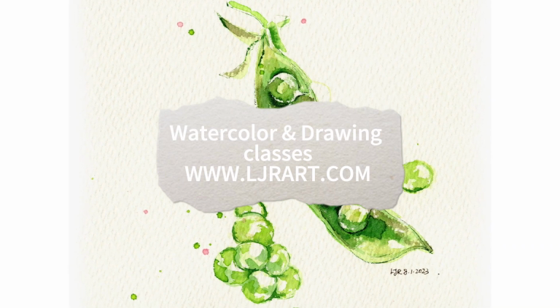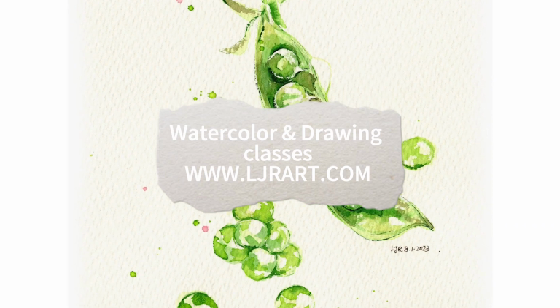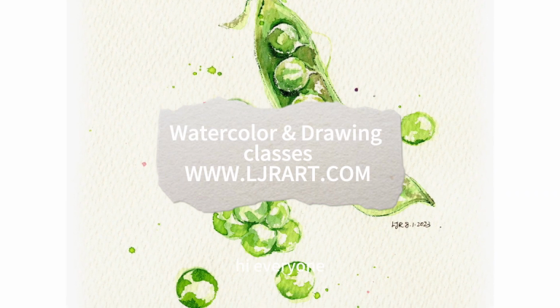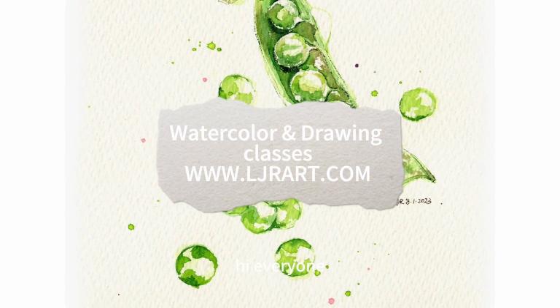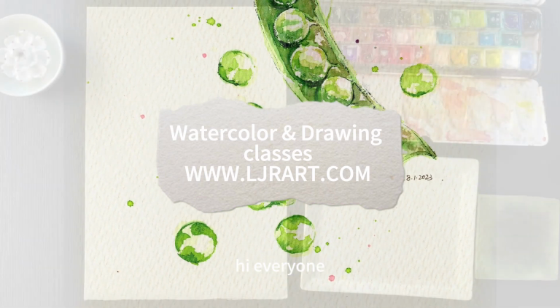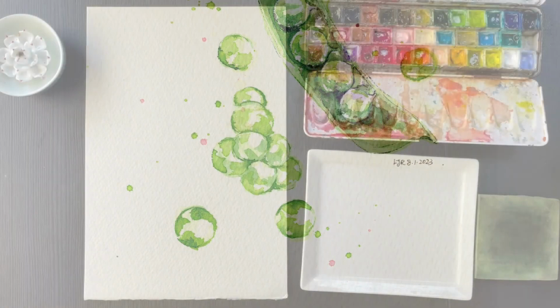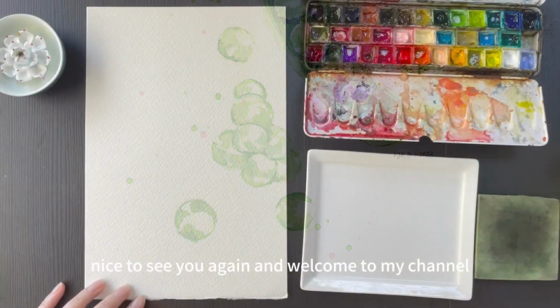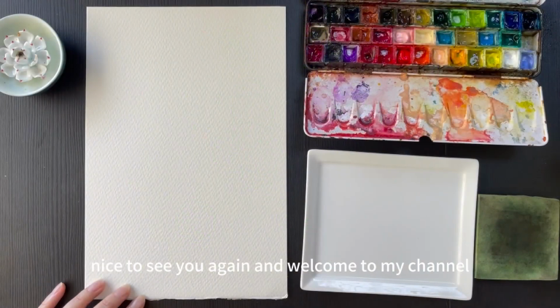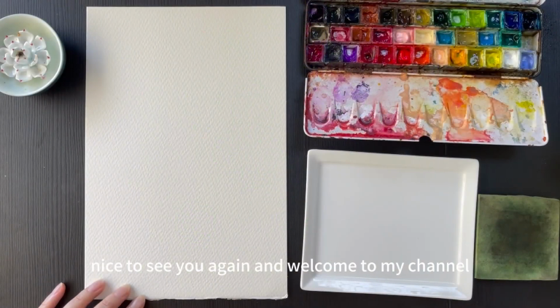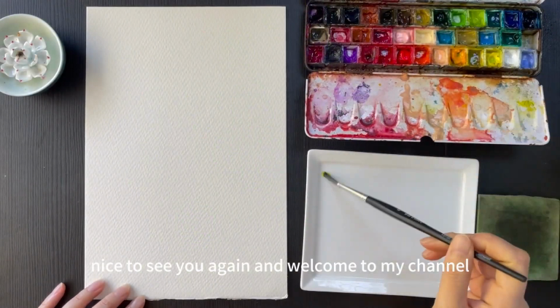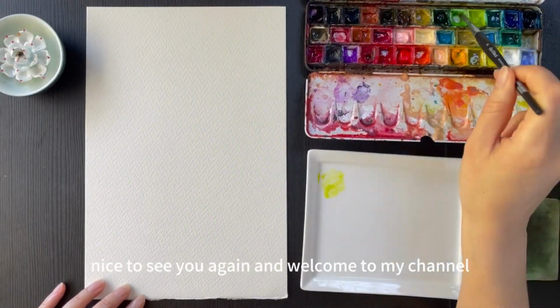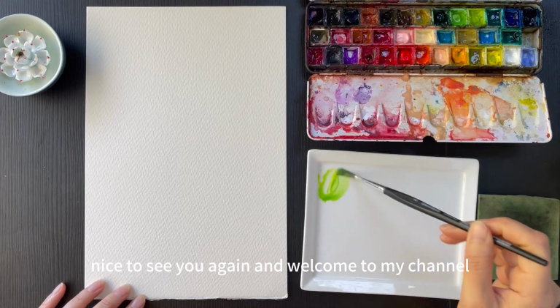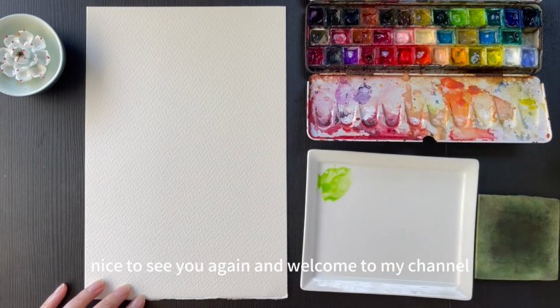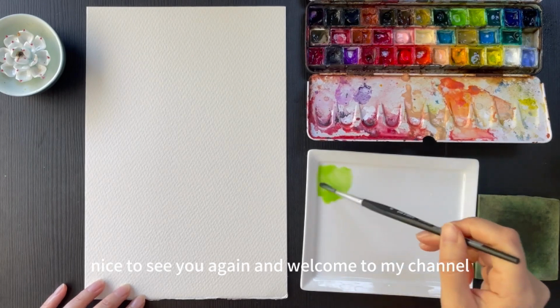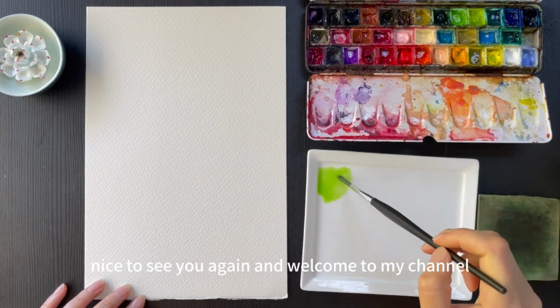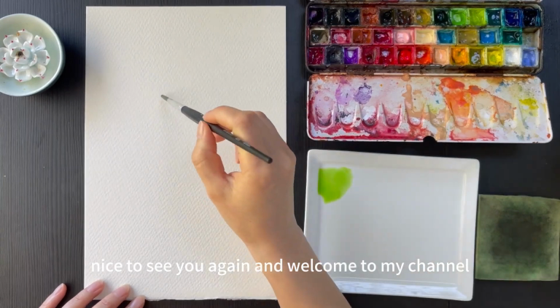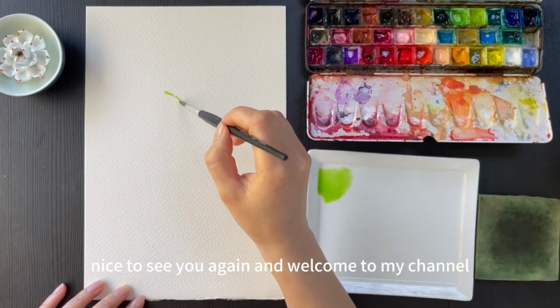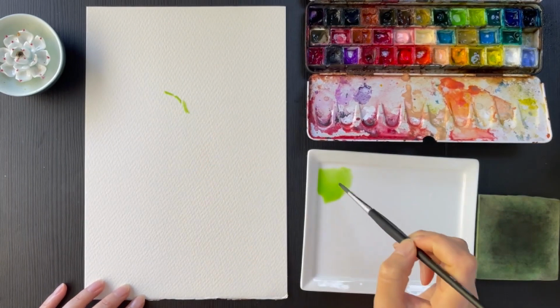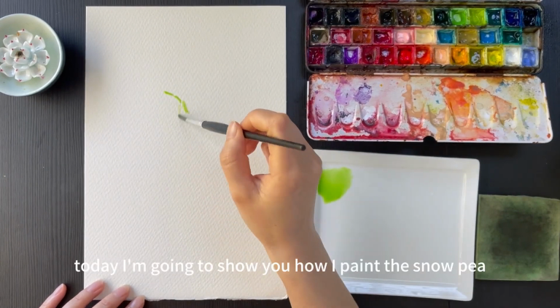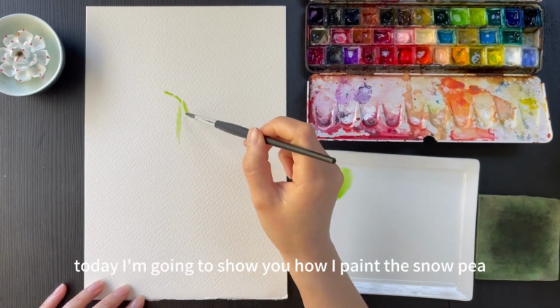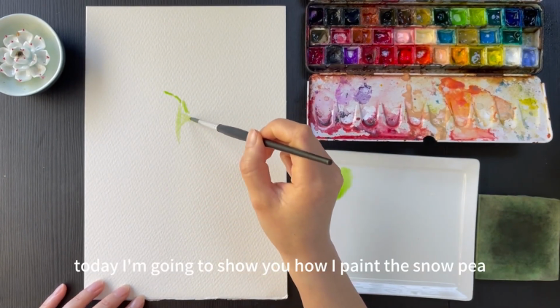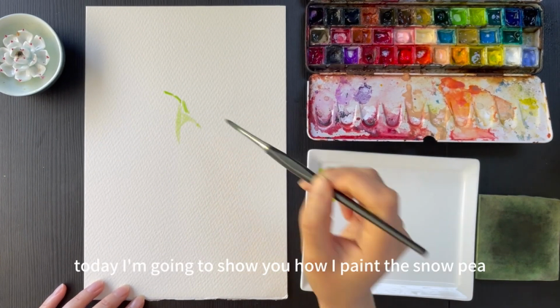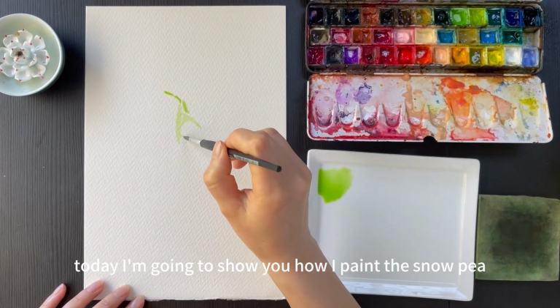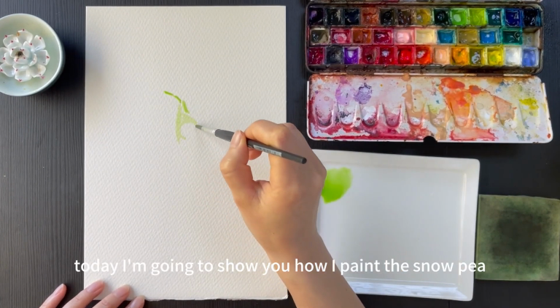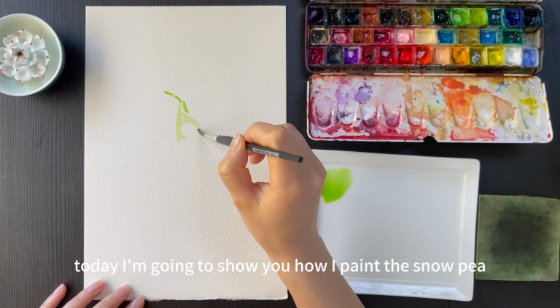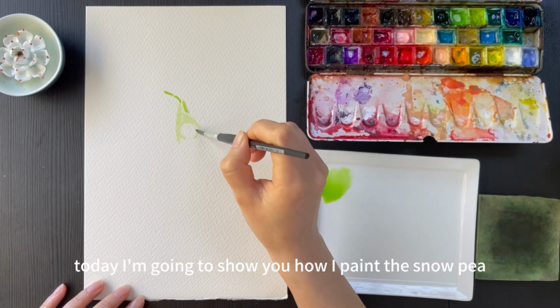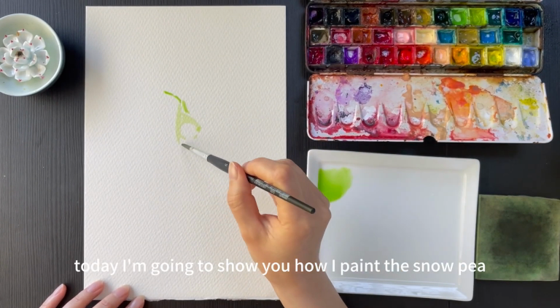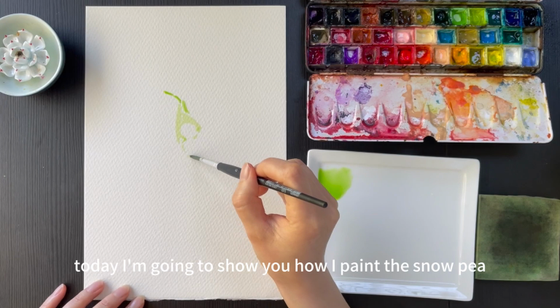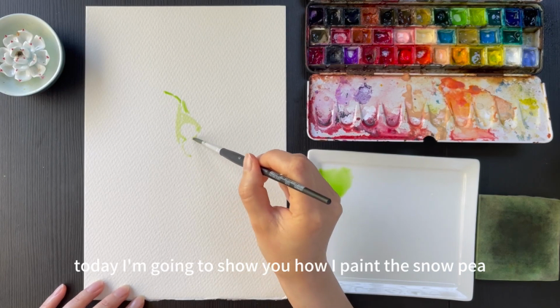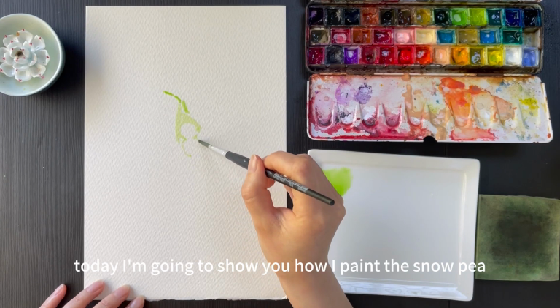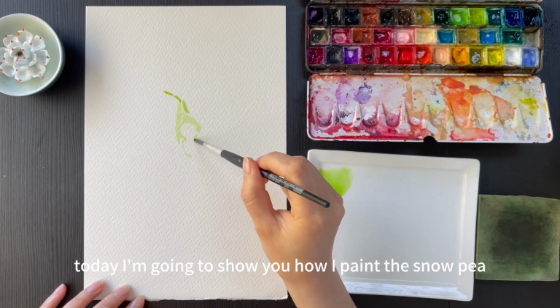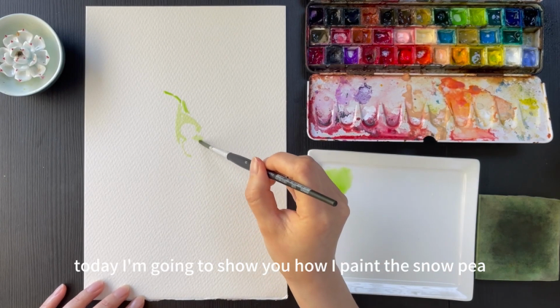Hi everyone, nice to see you again and welcome to my channel. Today I am going to show you how I paint the snow pea piece.